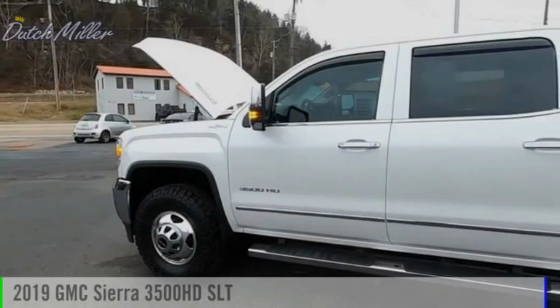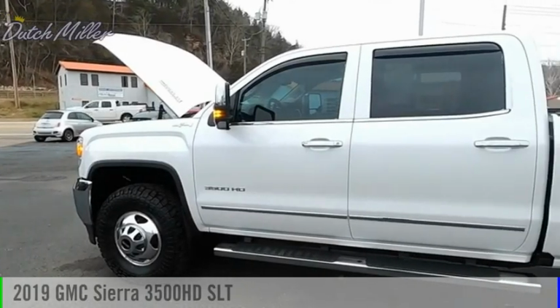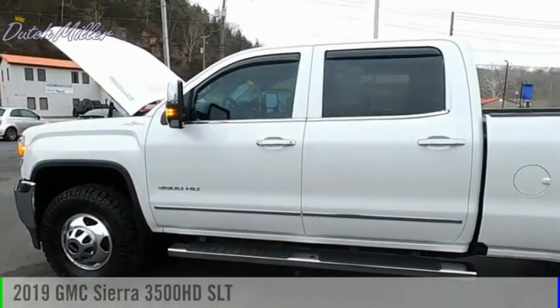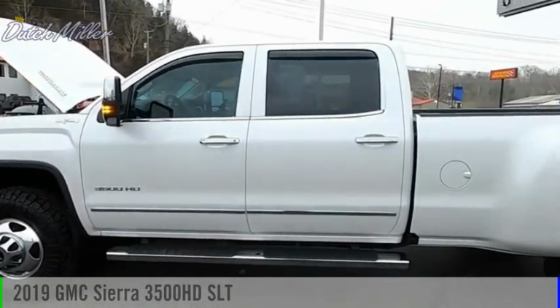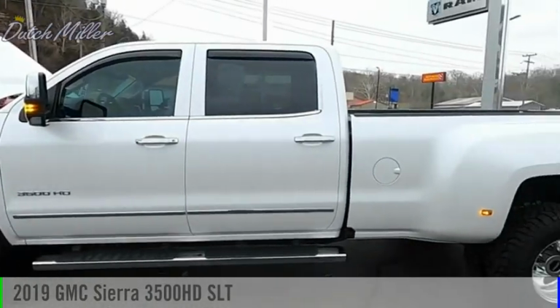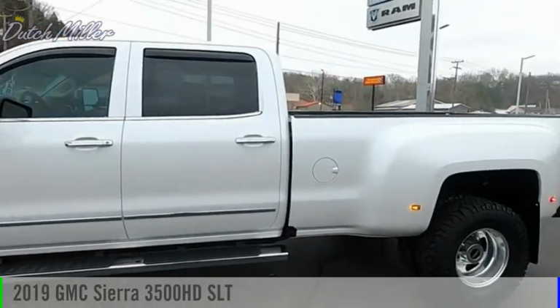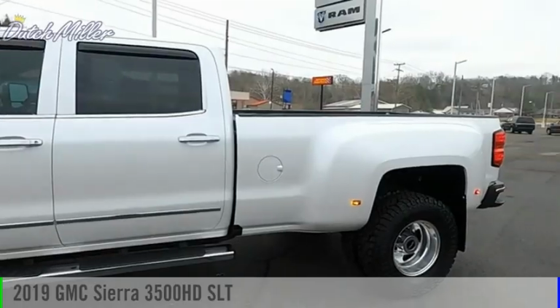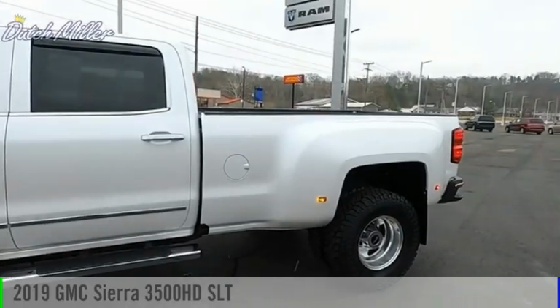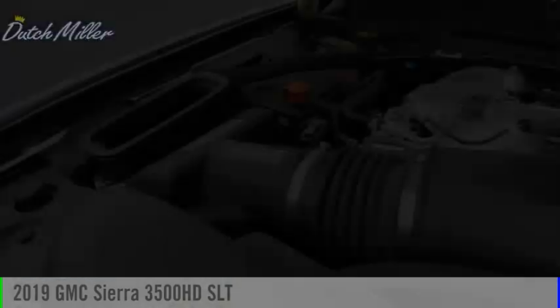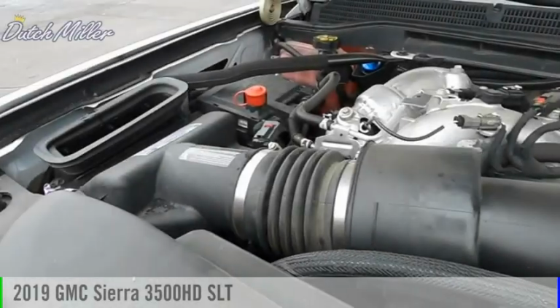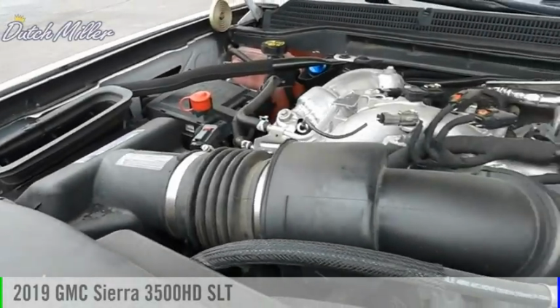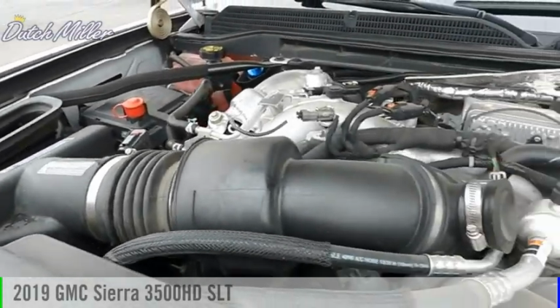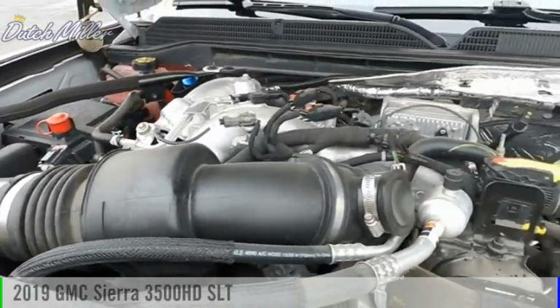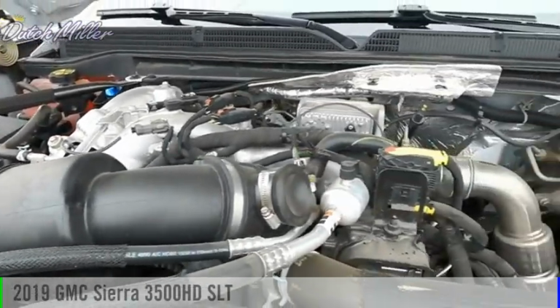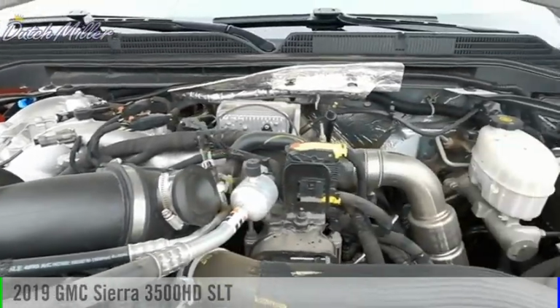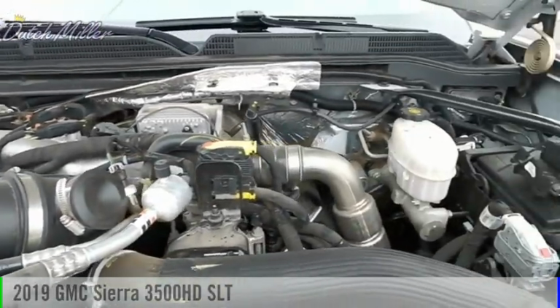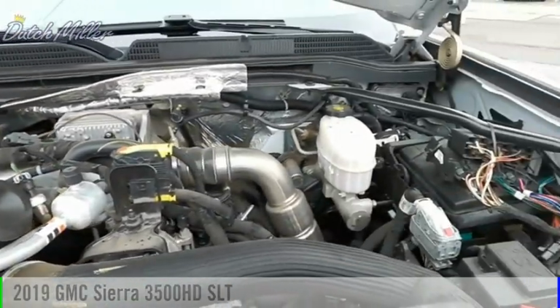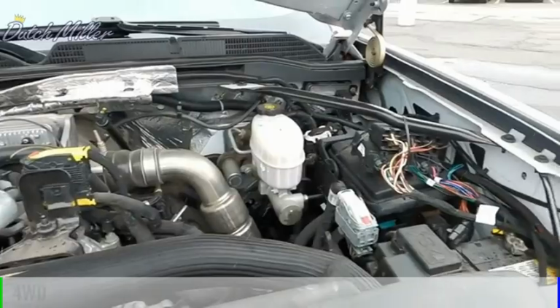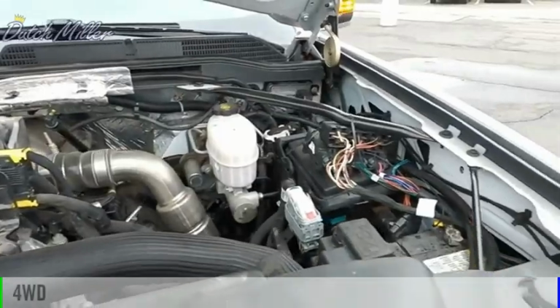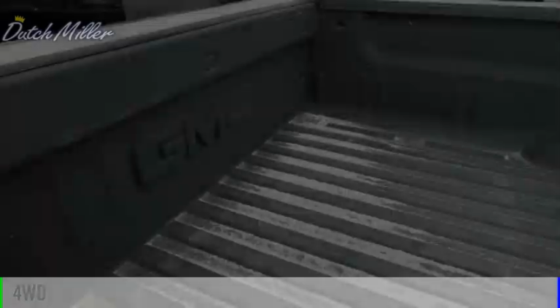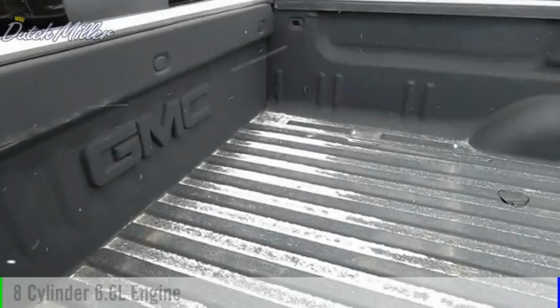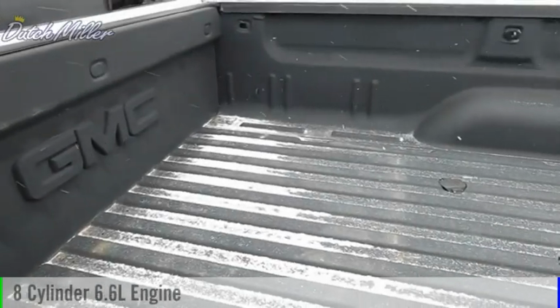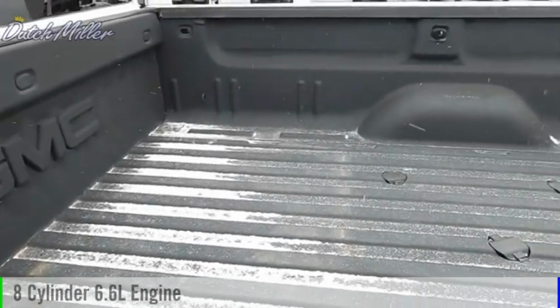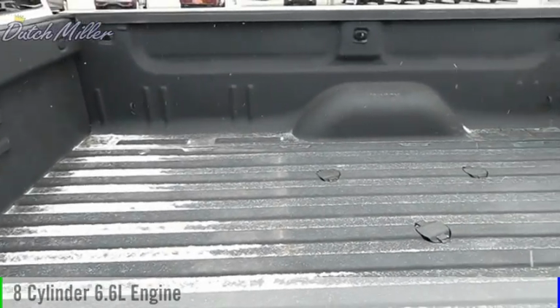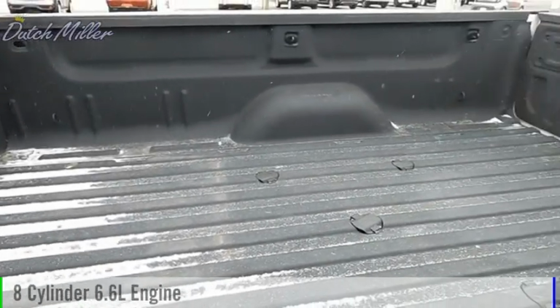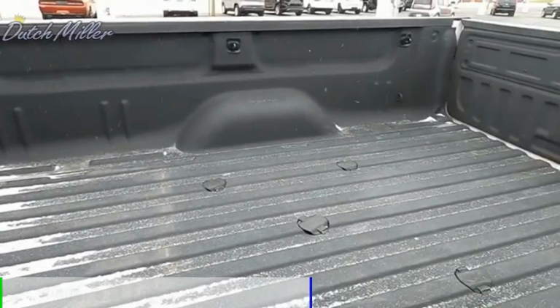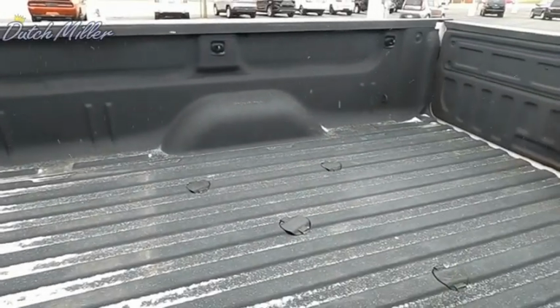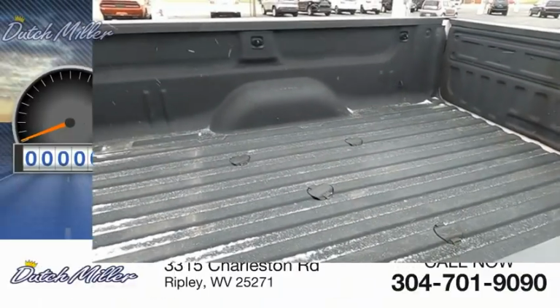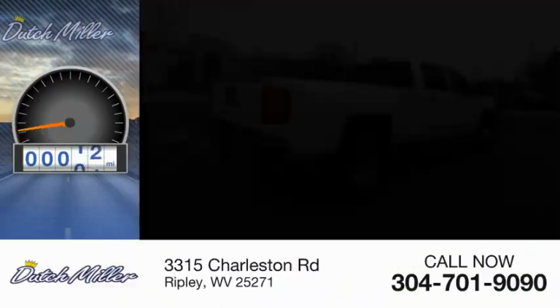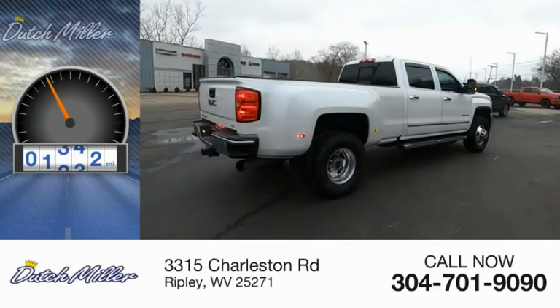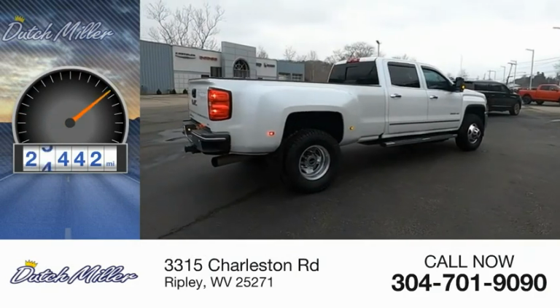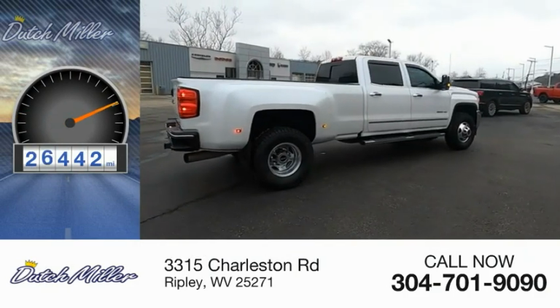Looking for the right vehicle? Check out the 2019 Sierra 3500 HD. This vehicle is powered by a four-wheel drive, eight-cylinder, 6.6 liter engine. This vehicle has less than 30,000 miles.